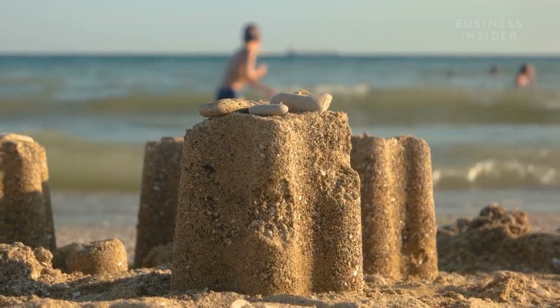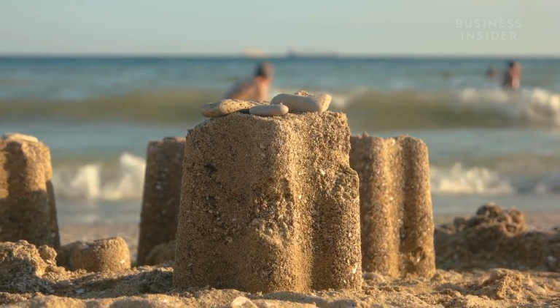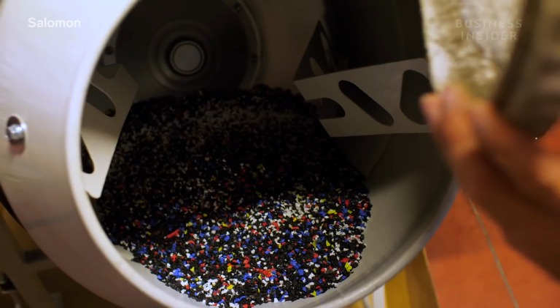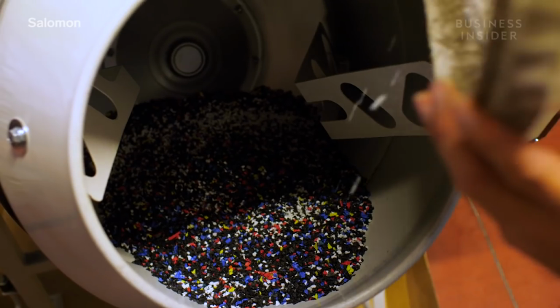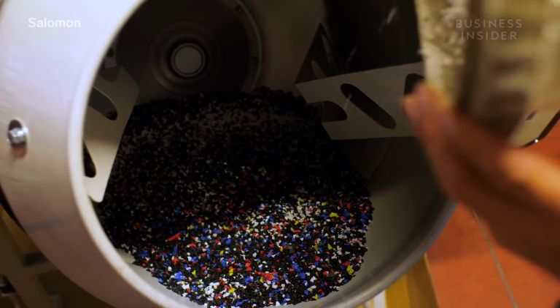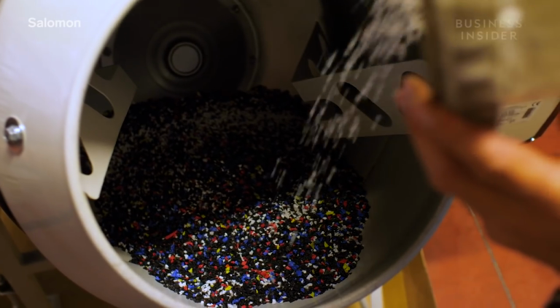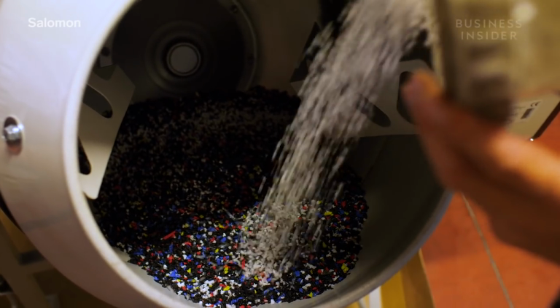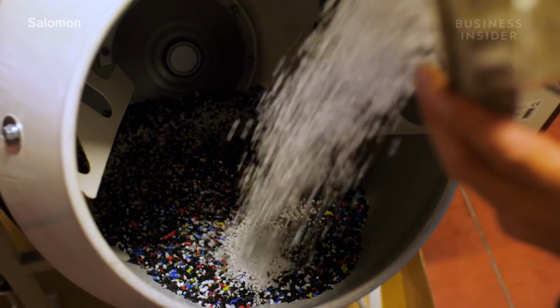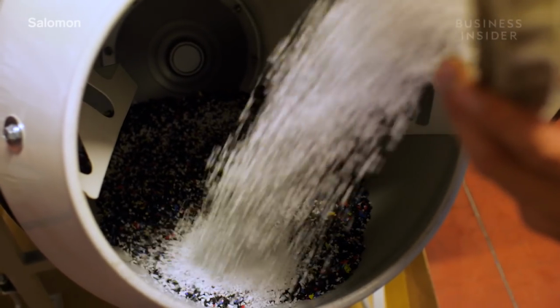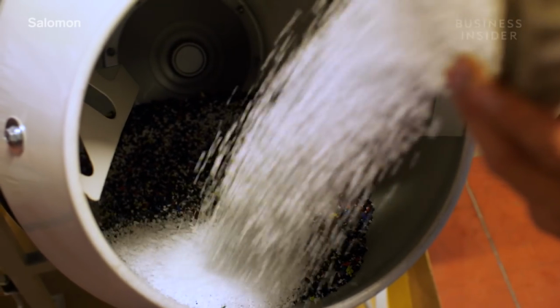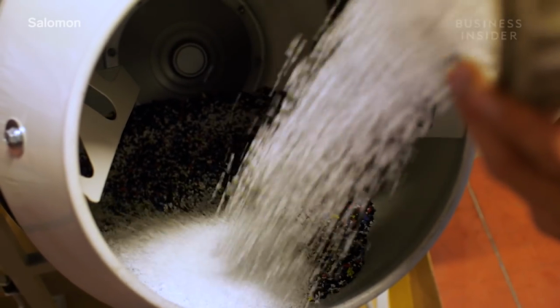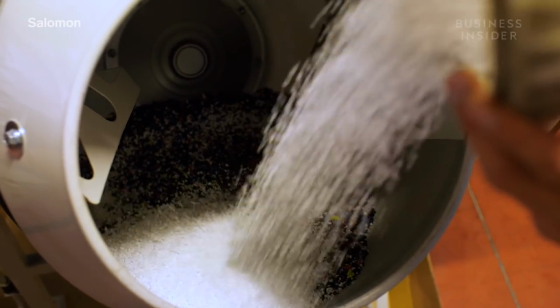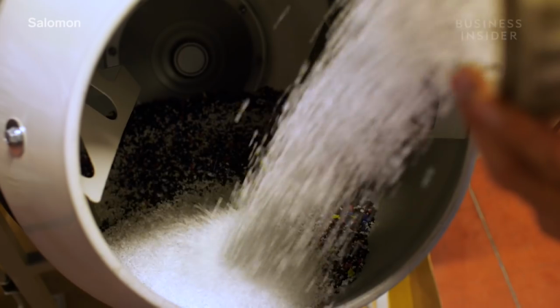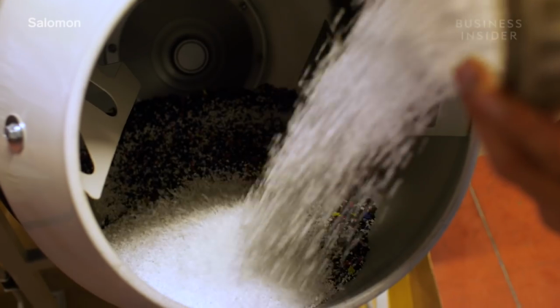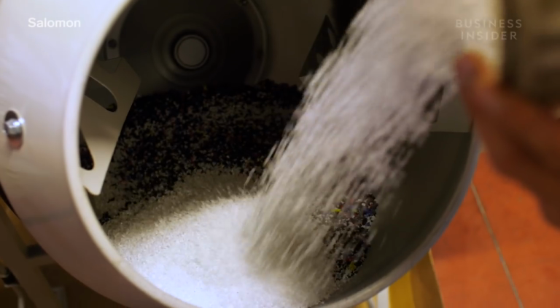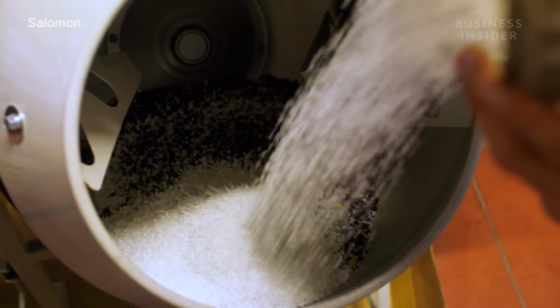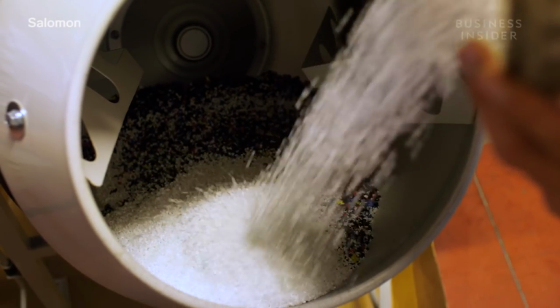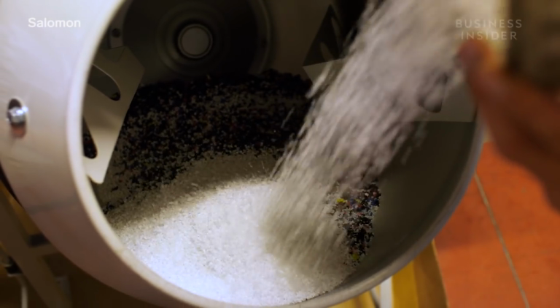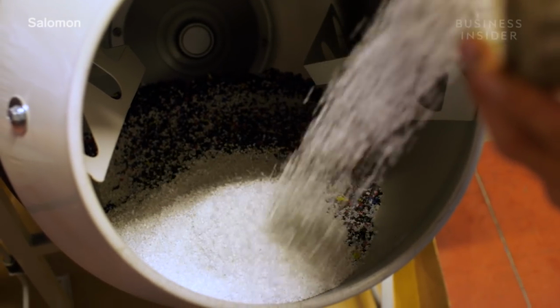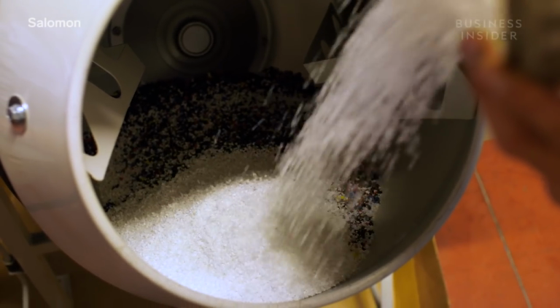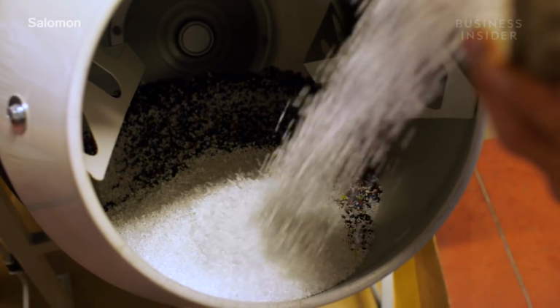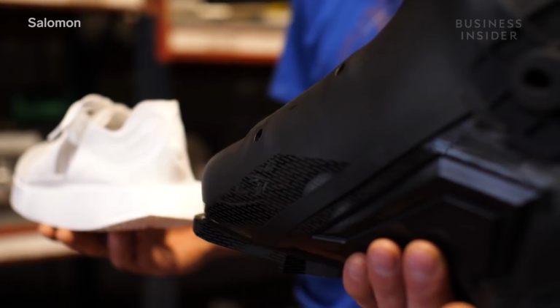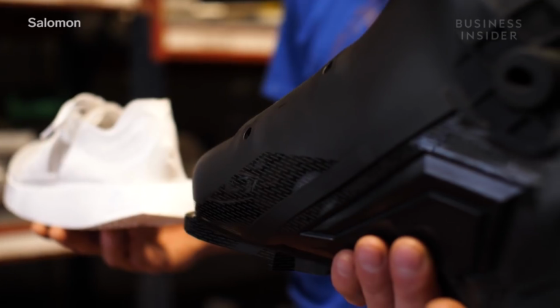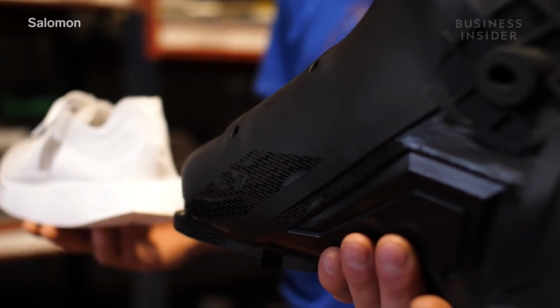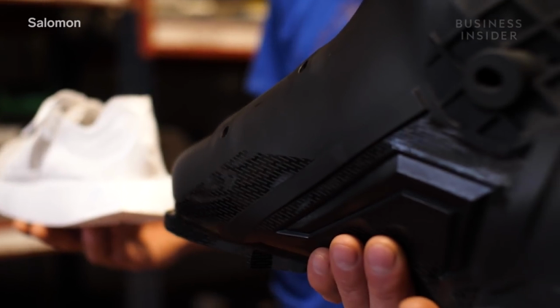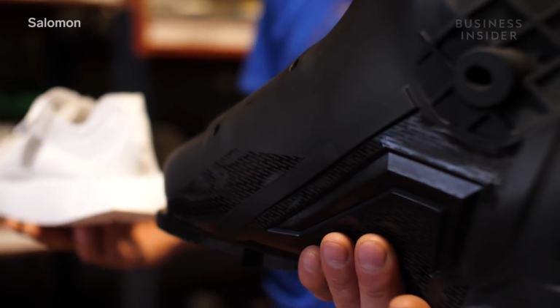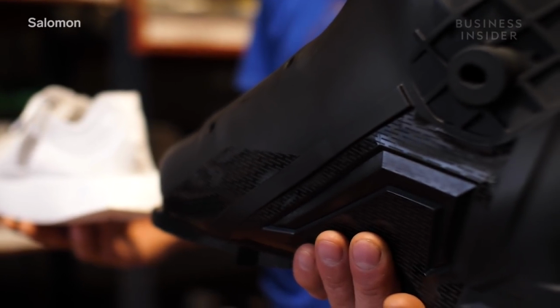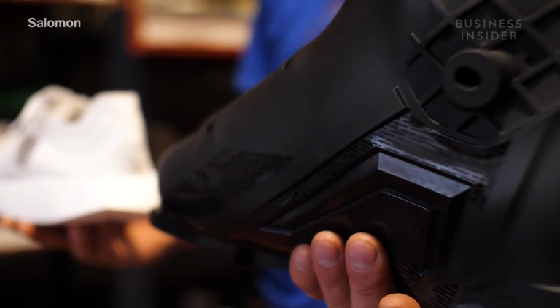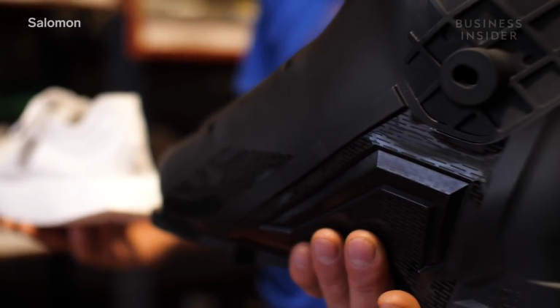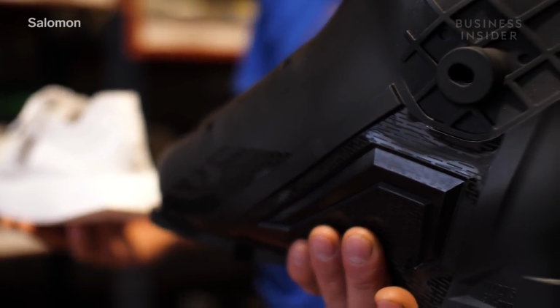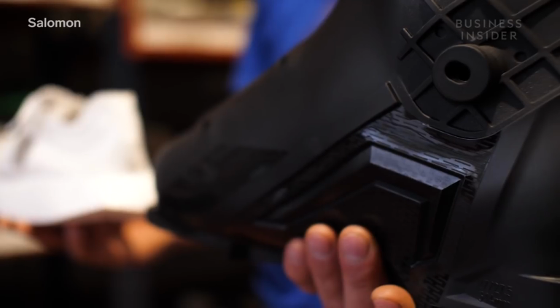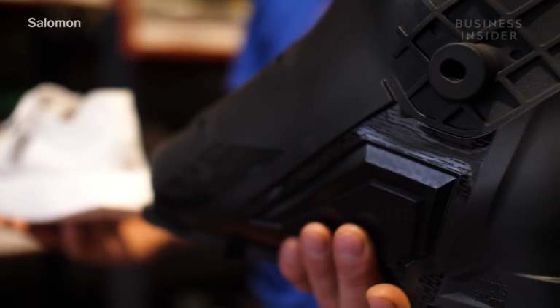Salomon says it will use 20 to 50 percent recycled TPU in each ski boot. Eventually, Salomon hopes to collect and recycle the ski boot shell as well.